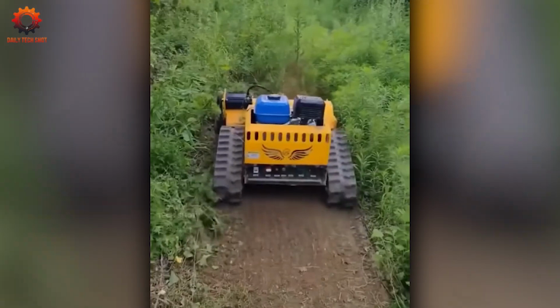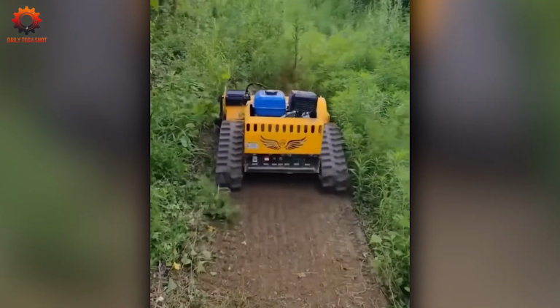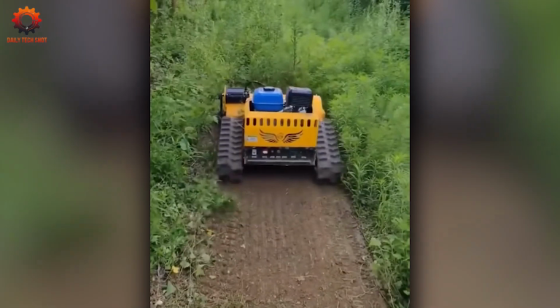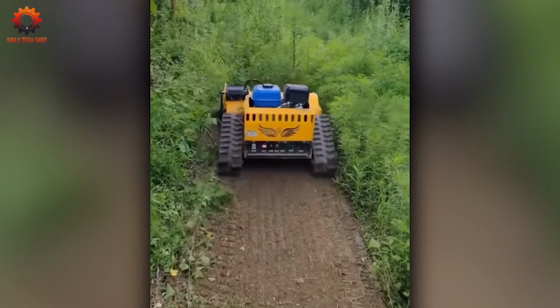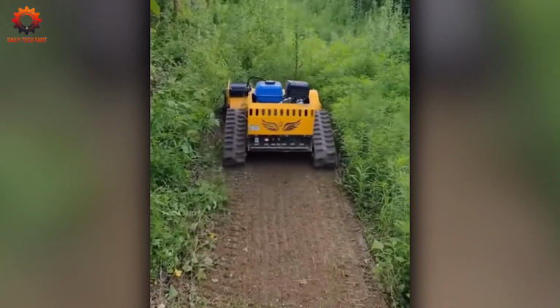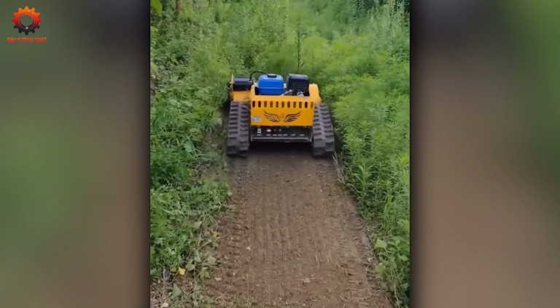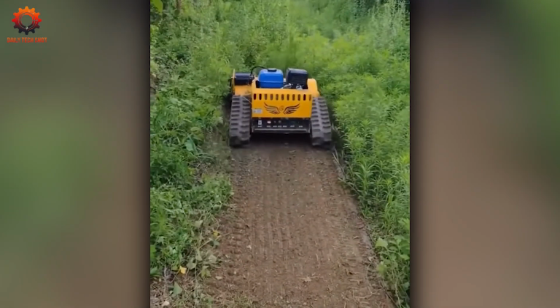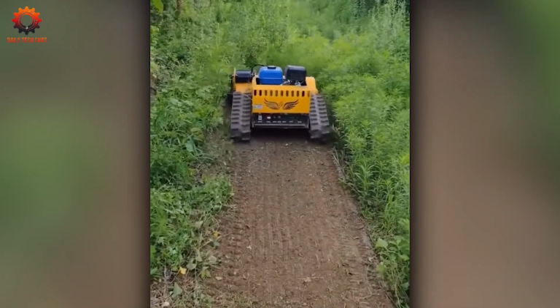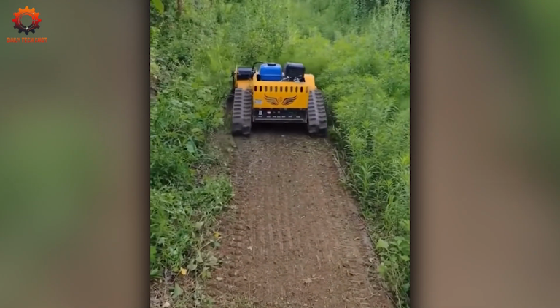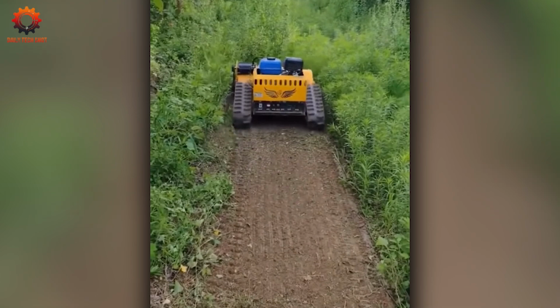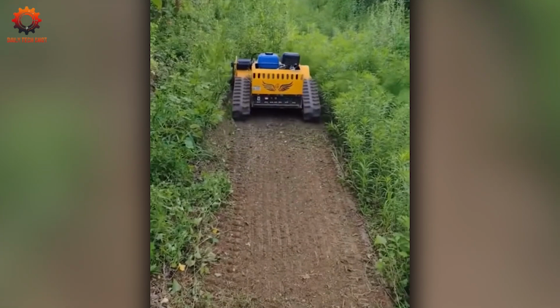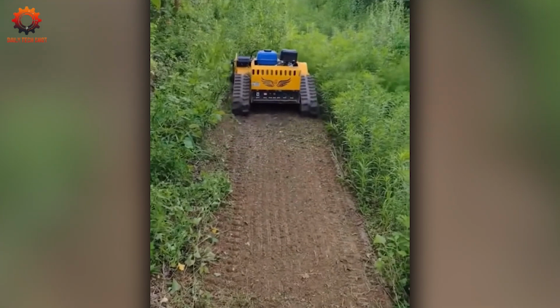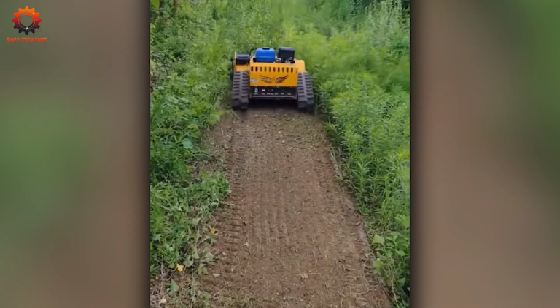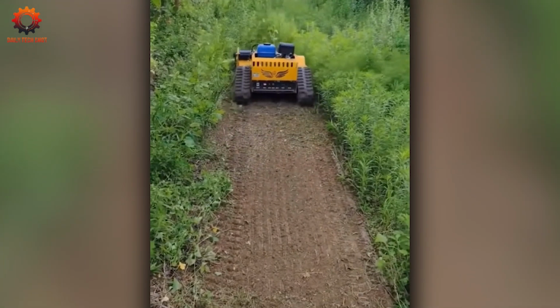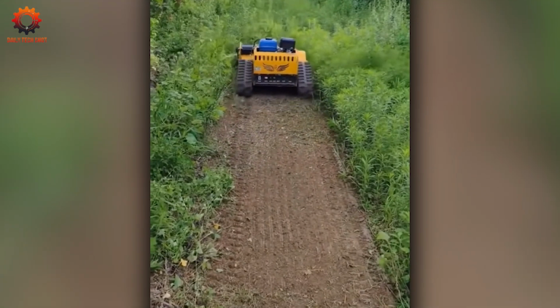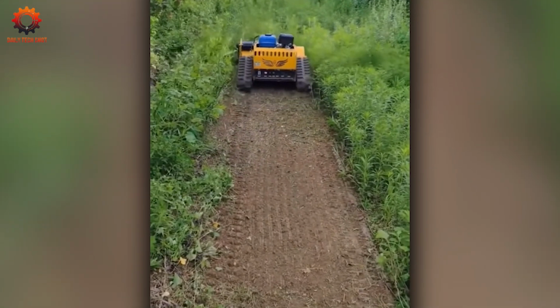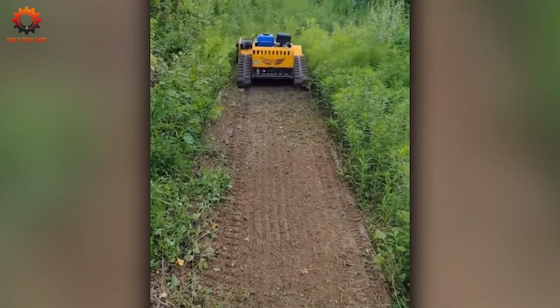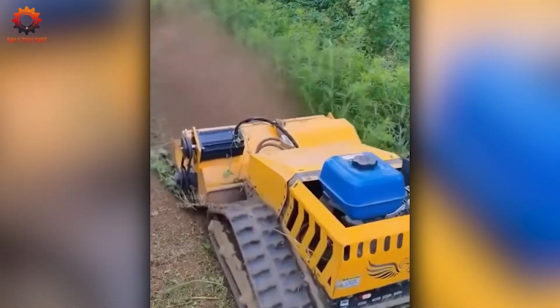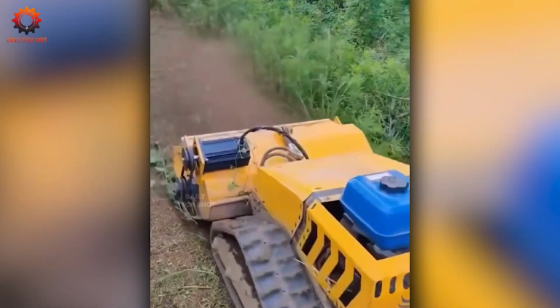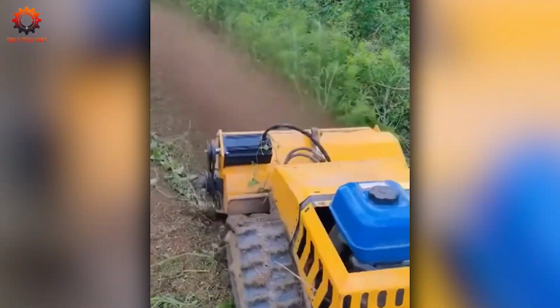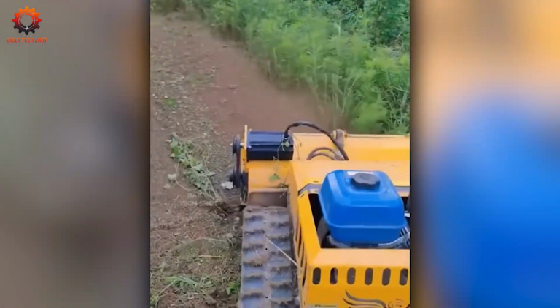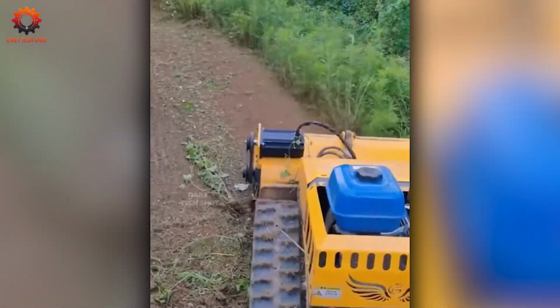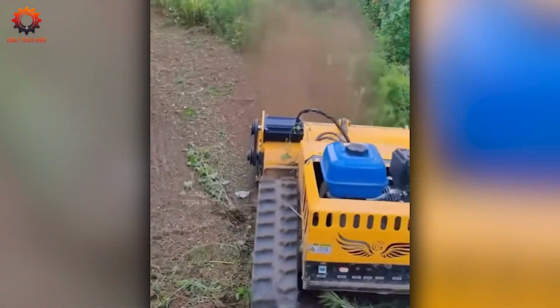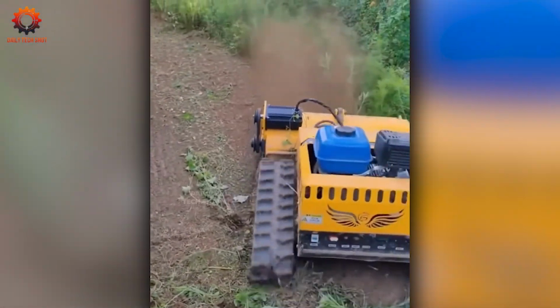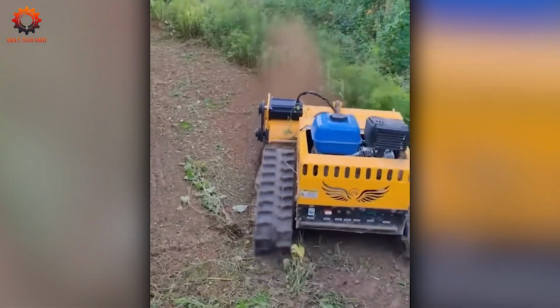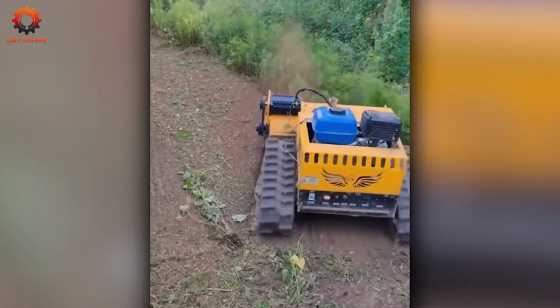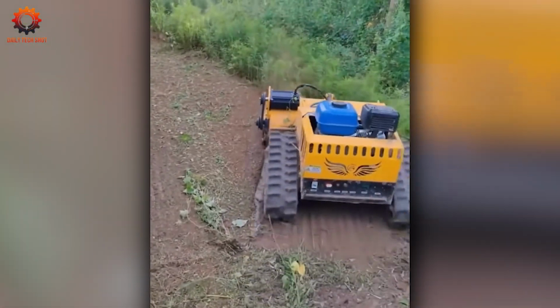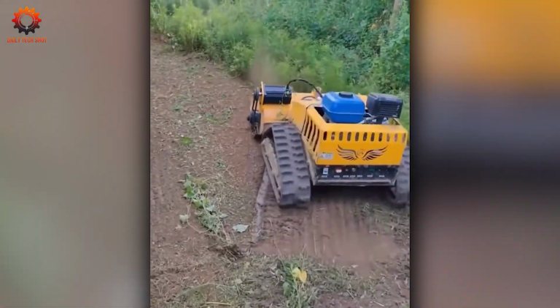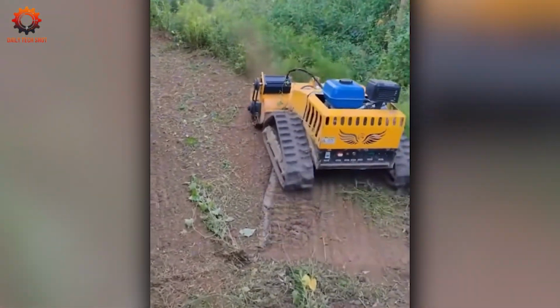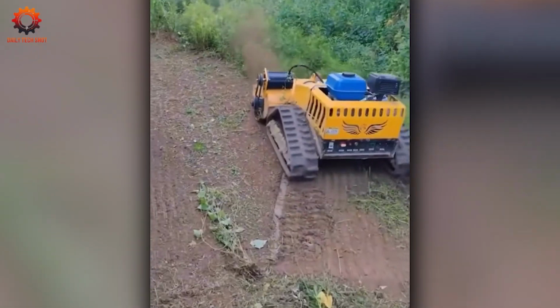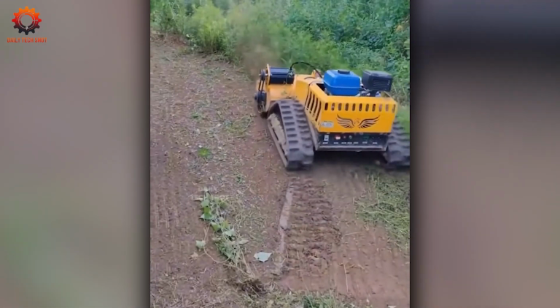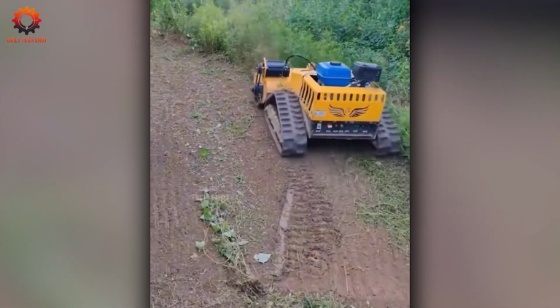Ever seen grass vanish in a single sweep? This tracked machine glides through thick vegetation leaving nothing behind.